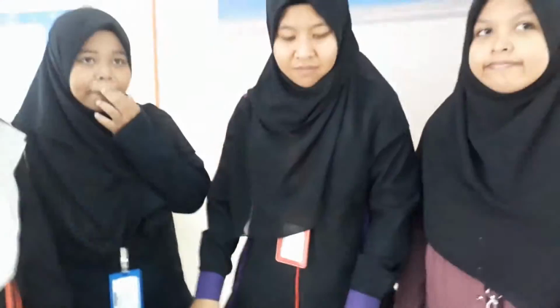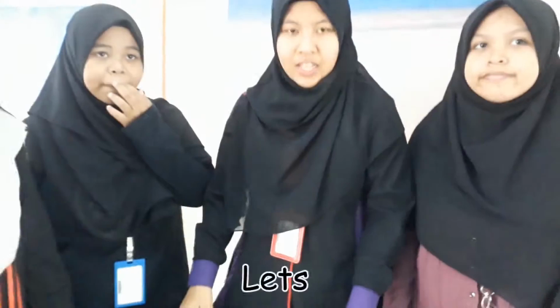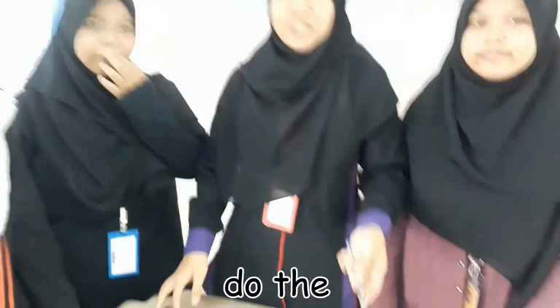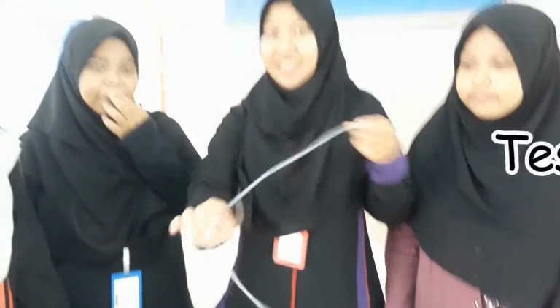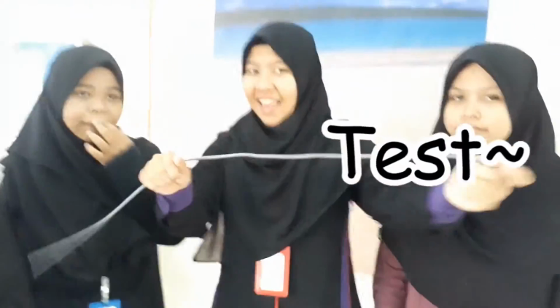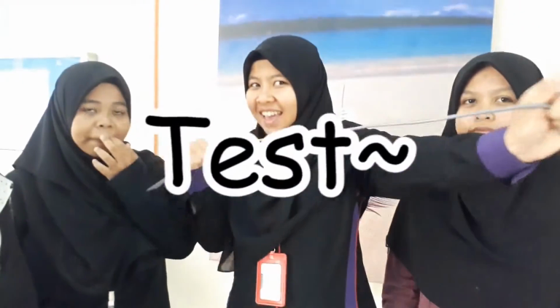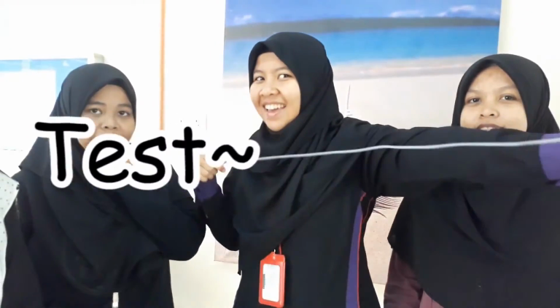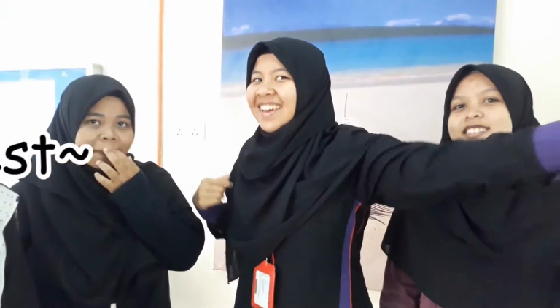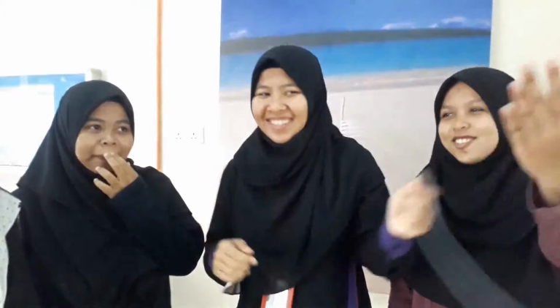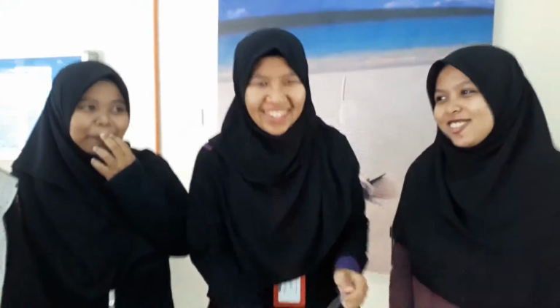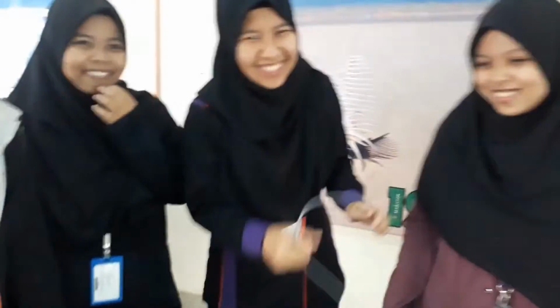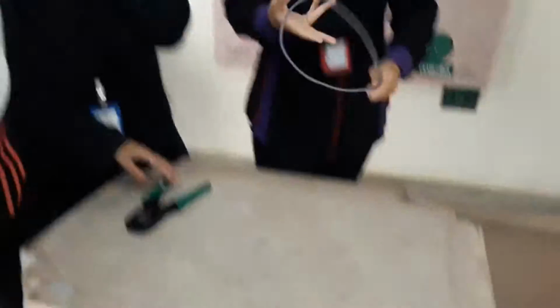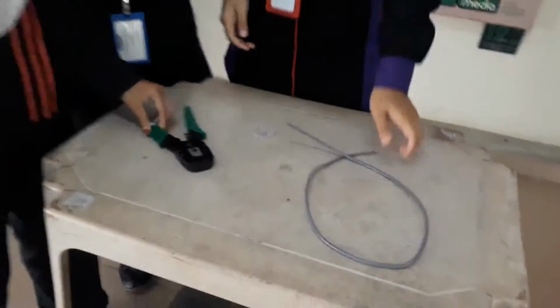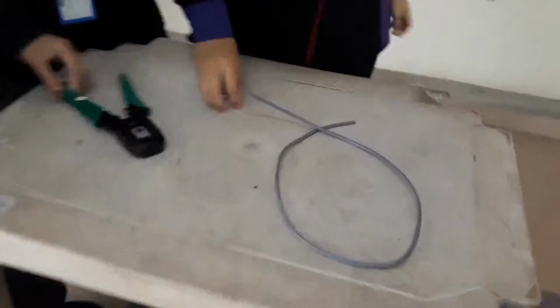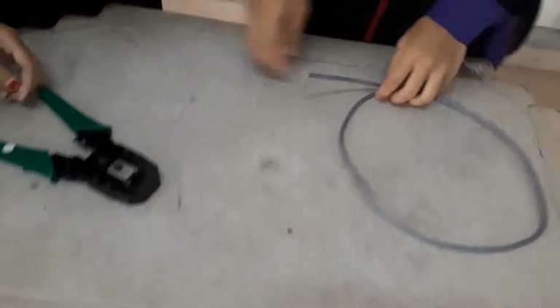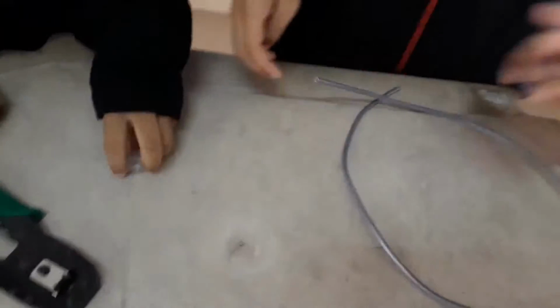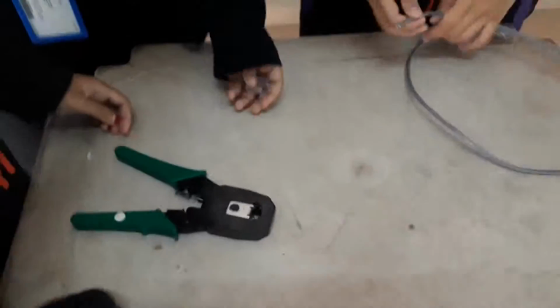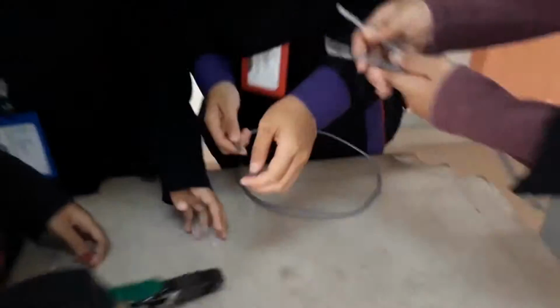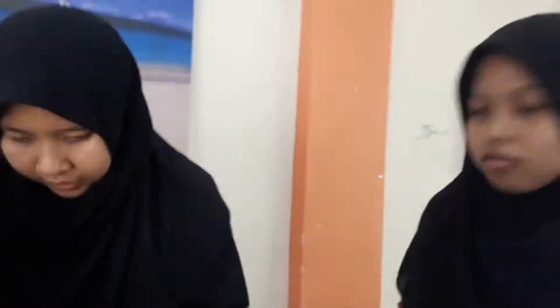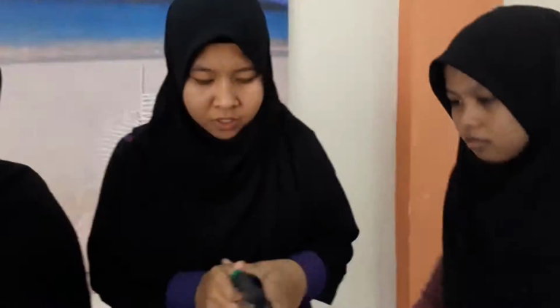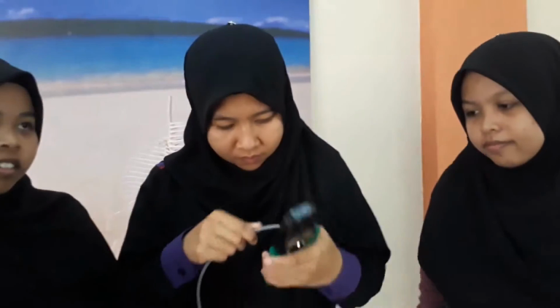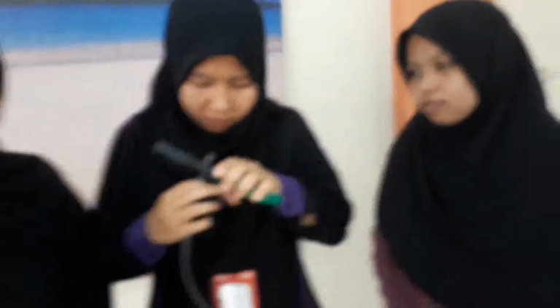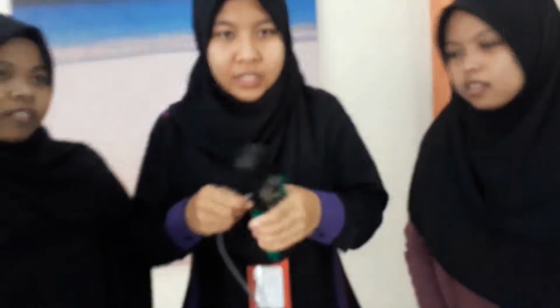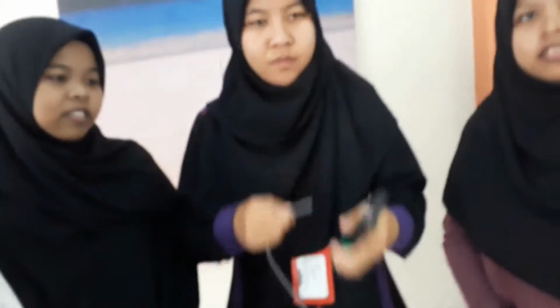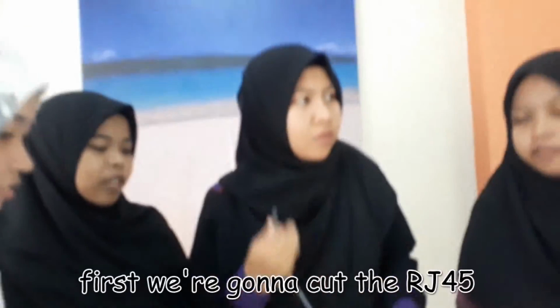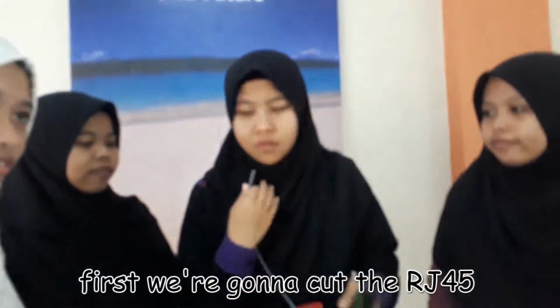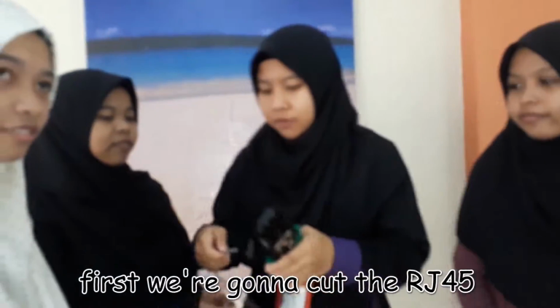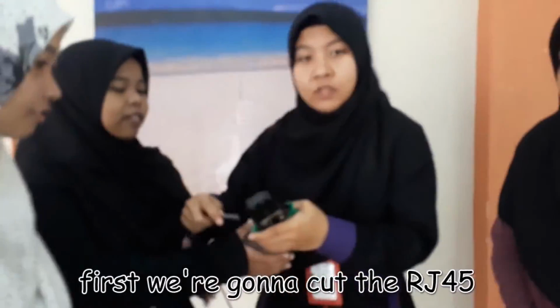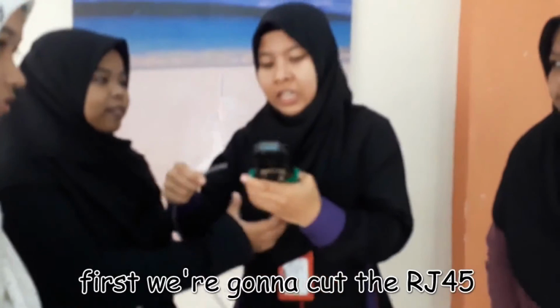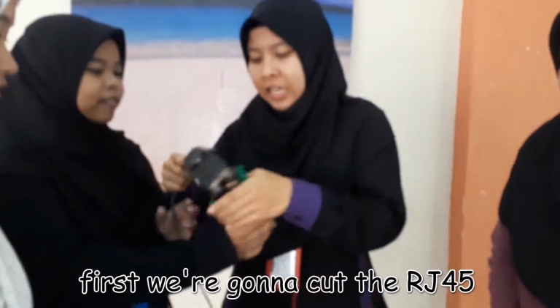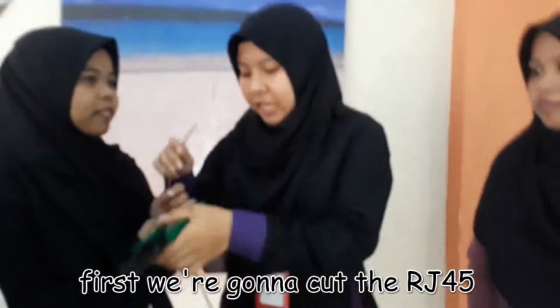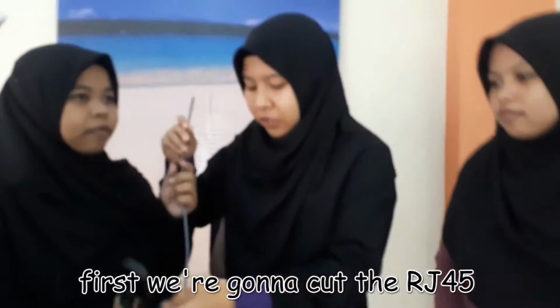Let's do it. First, we are going to start with this RJ45.